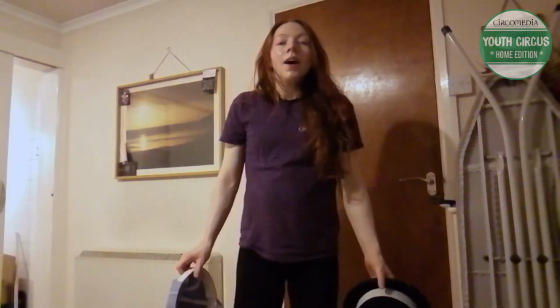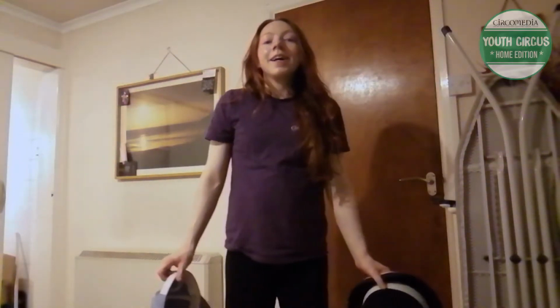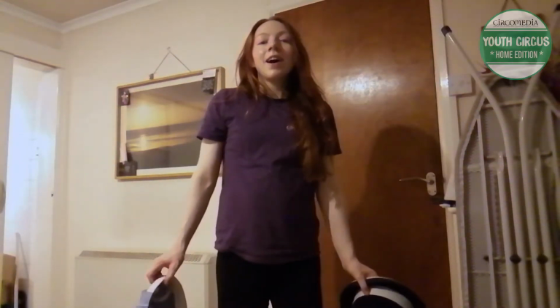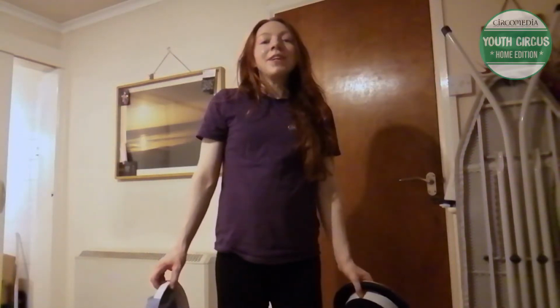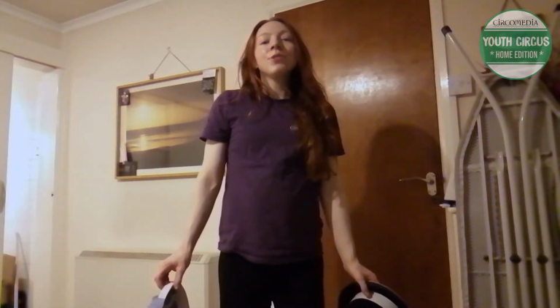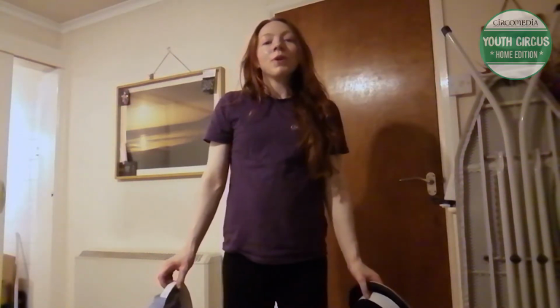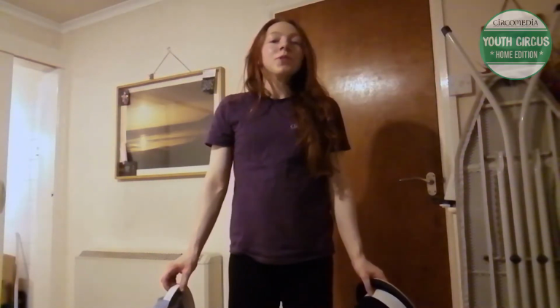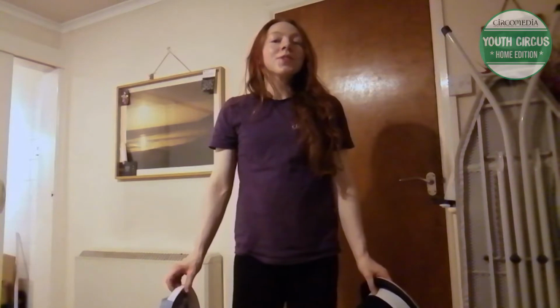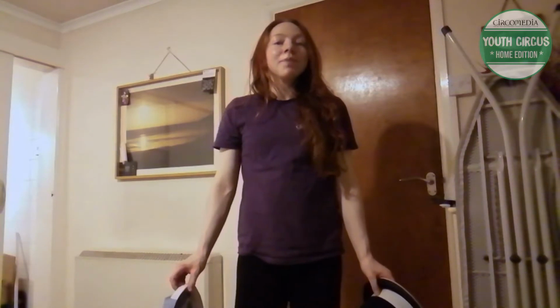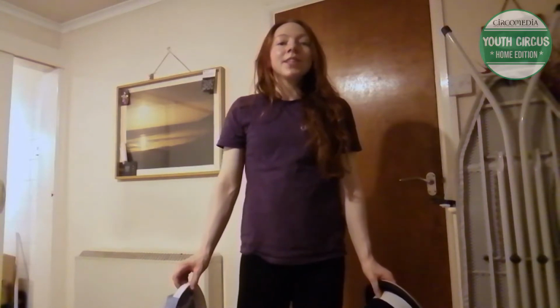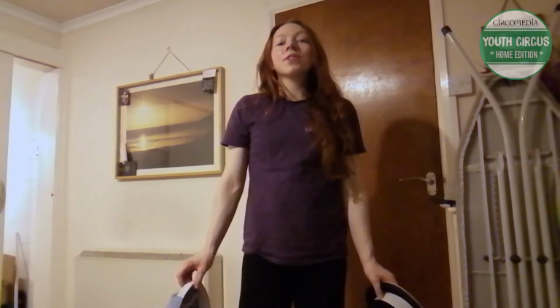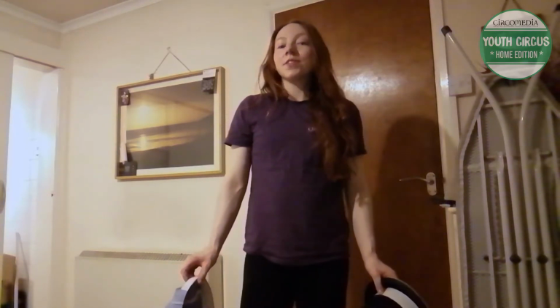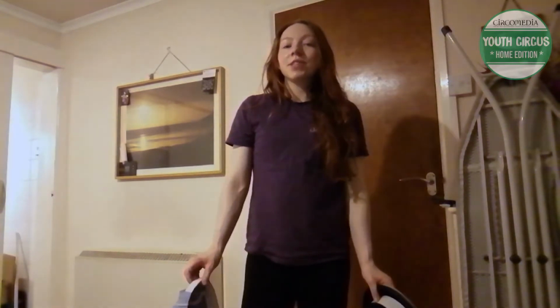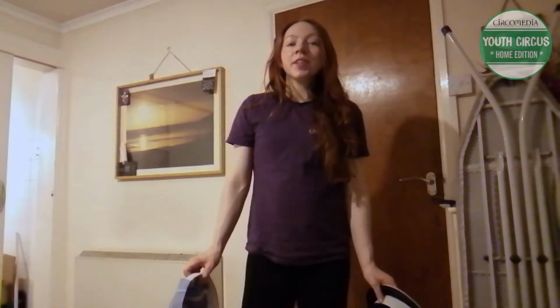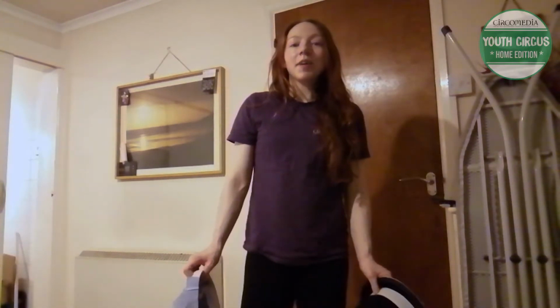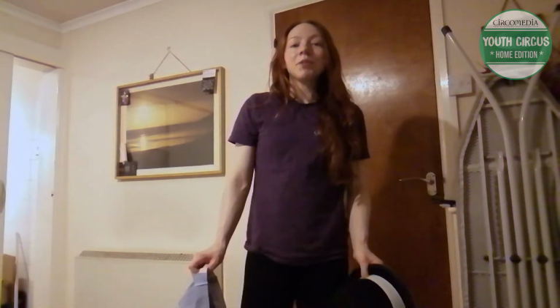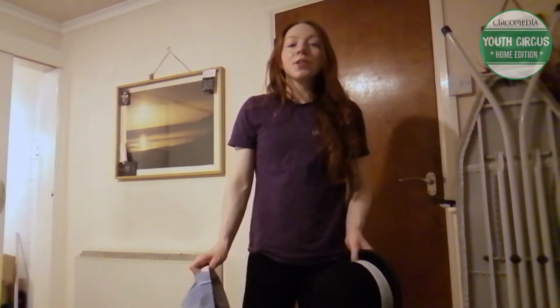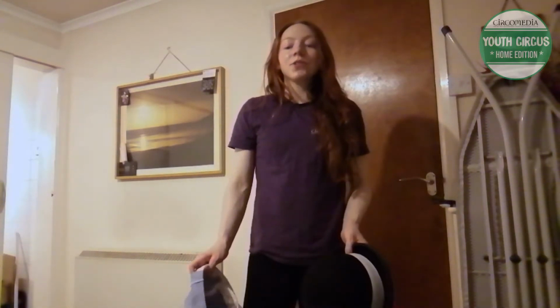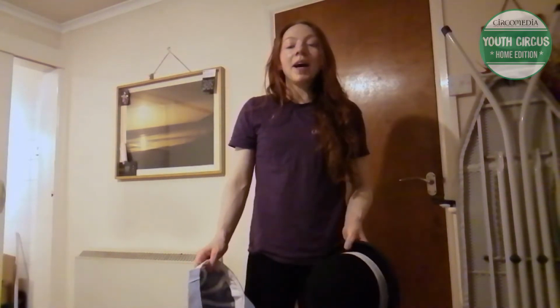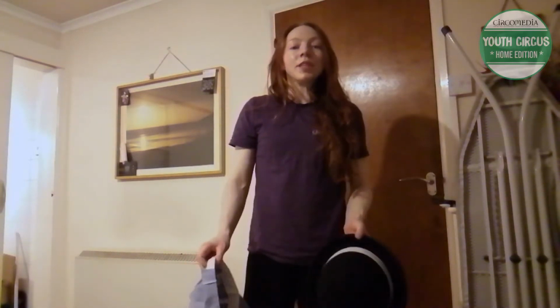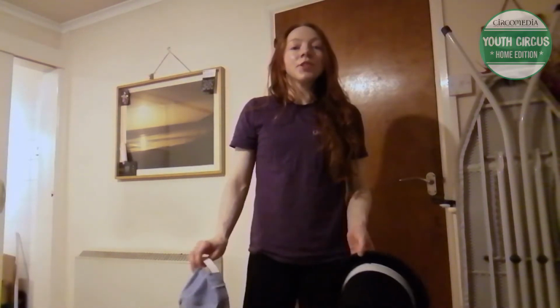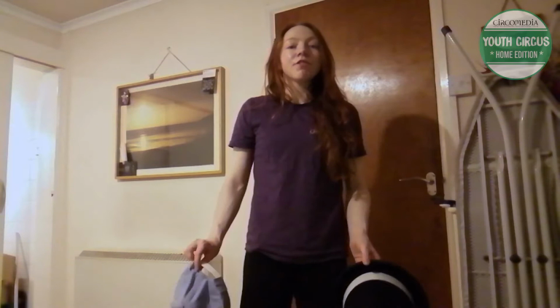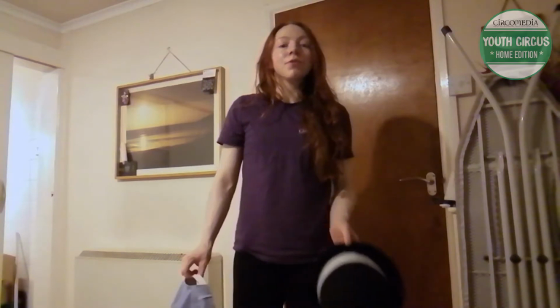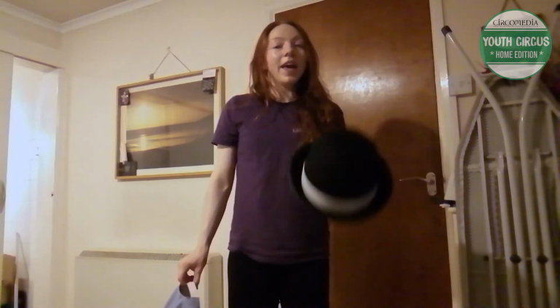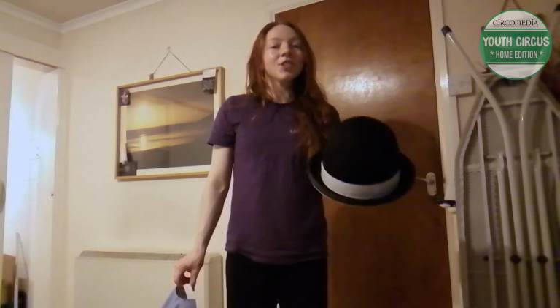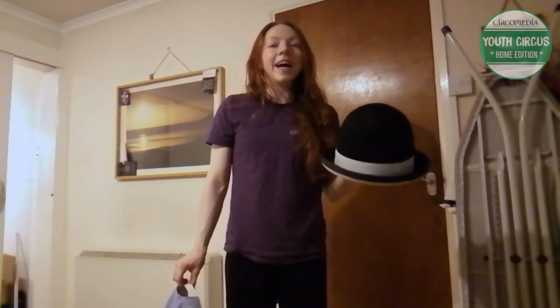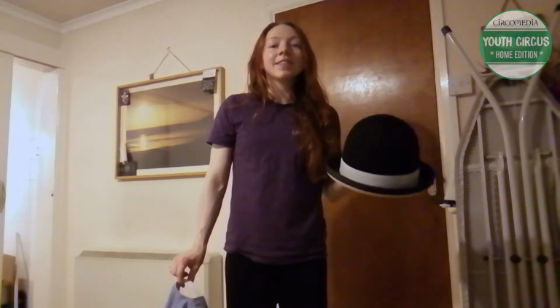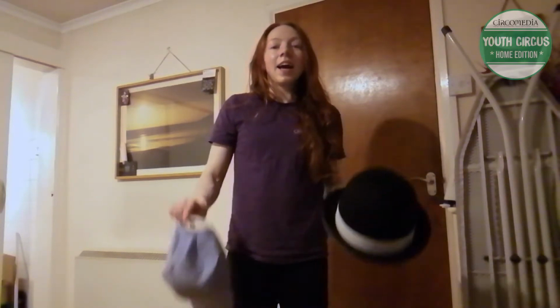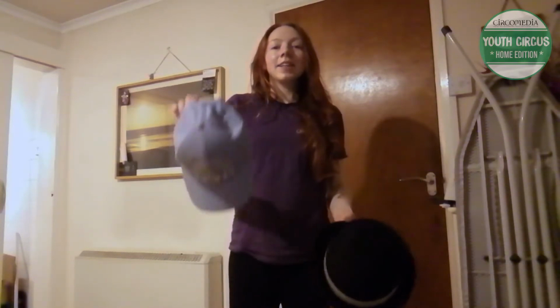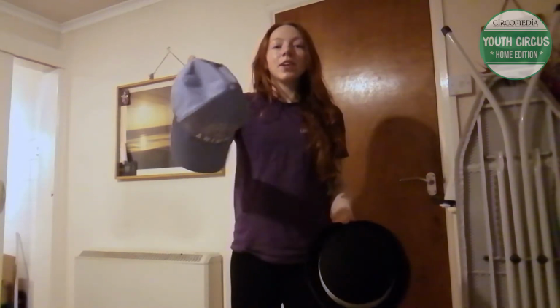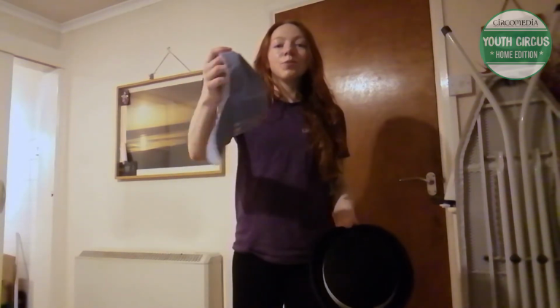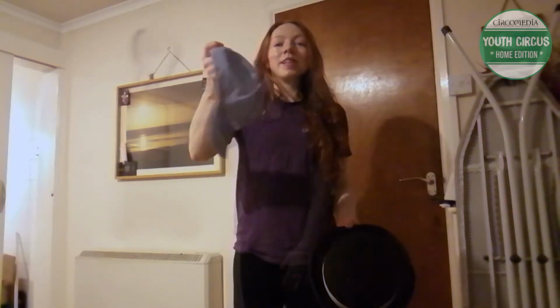Hi, I'm Rachel. Welcome to Circa Media Youth Circus Home Edition. I'm going to be showing you some hat tricks you can do with both a juggling hat and a normal sun hat.